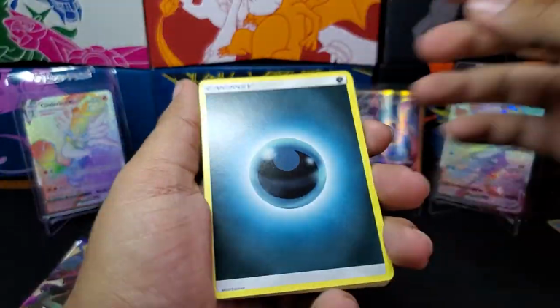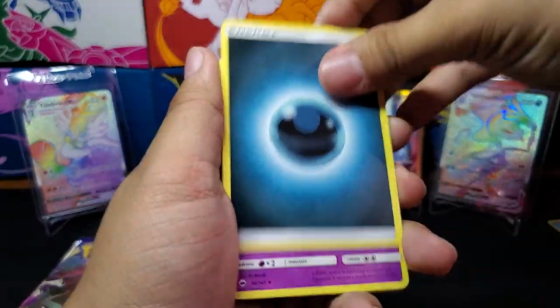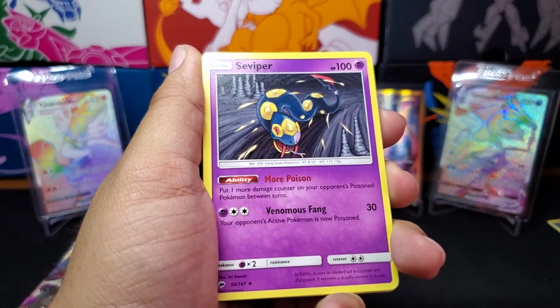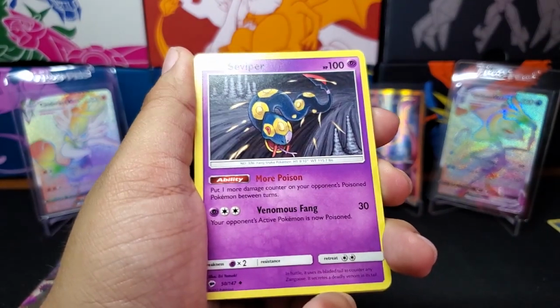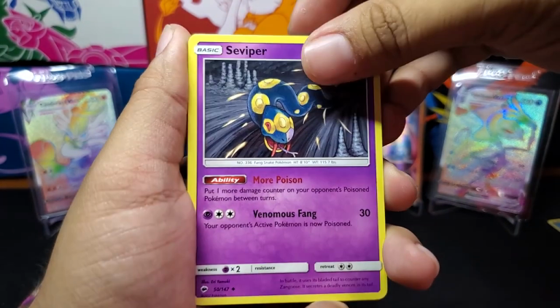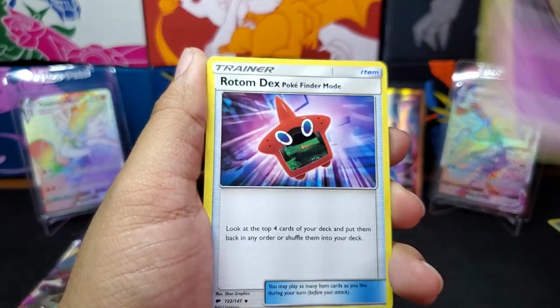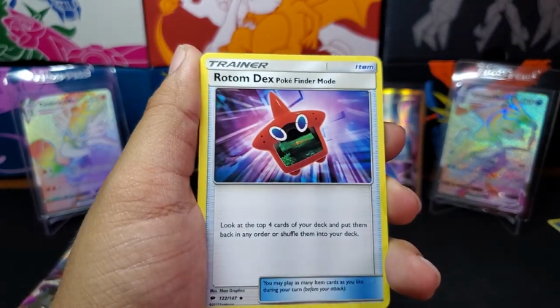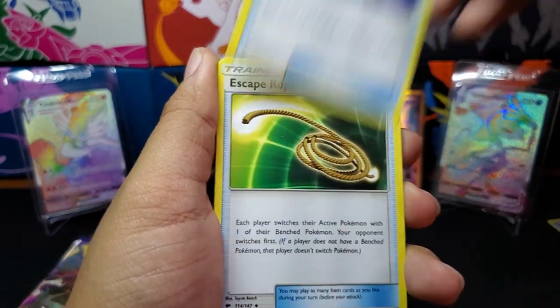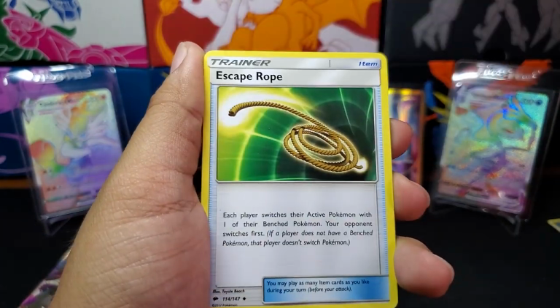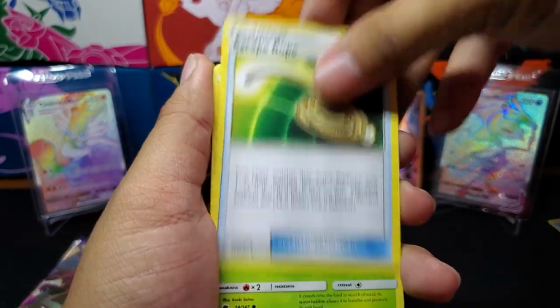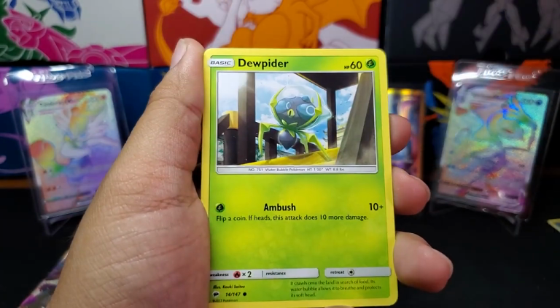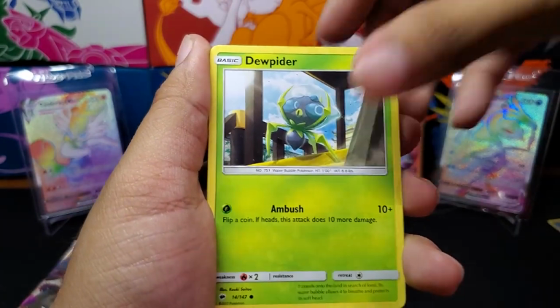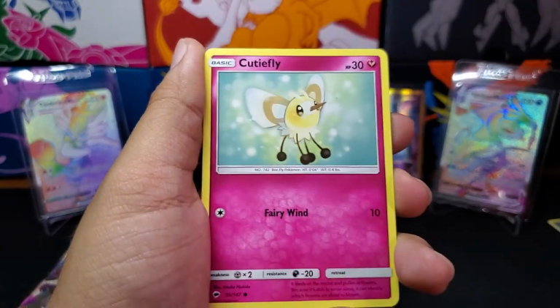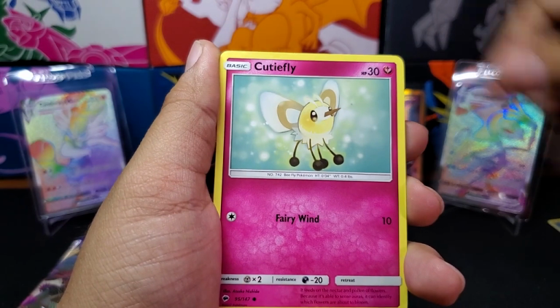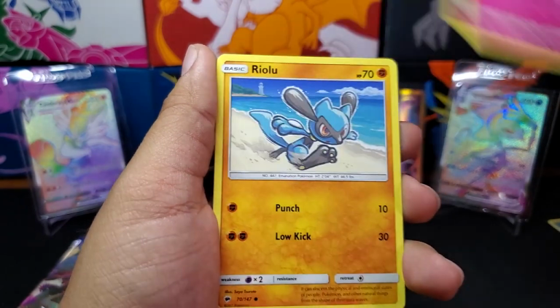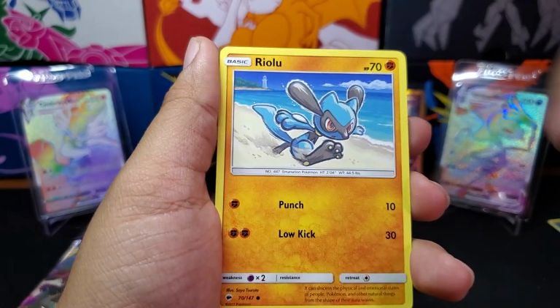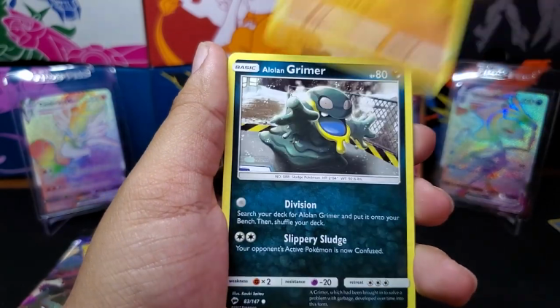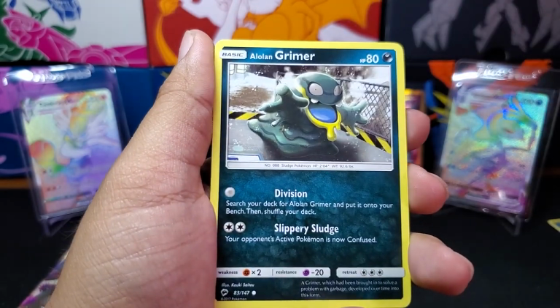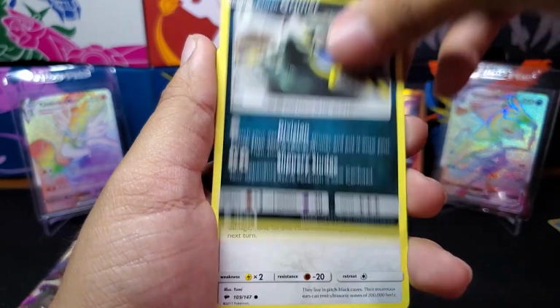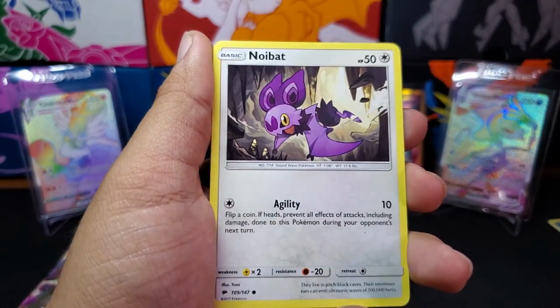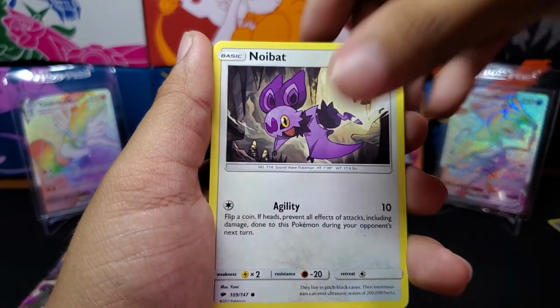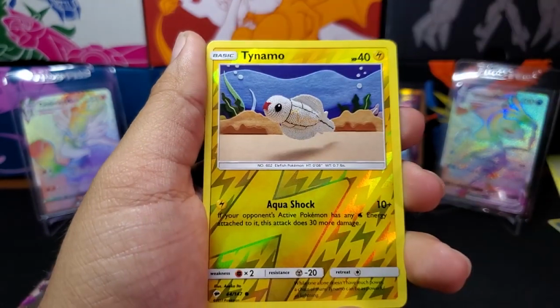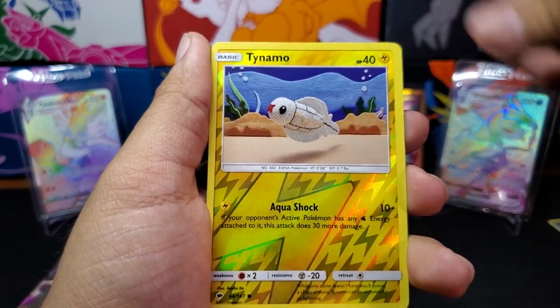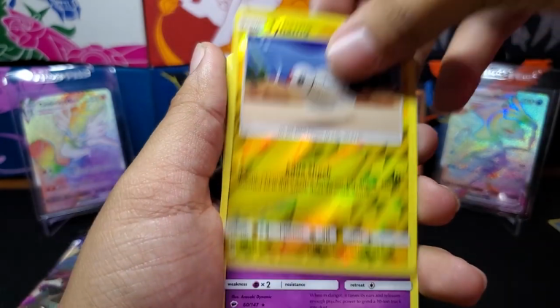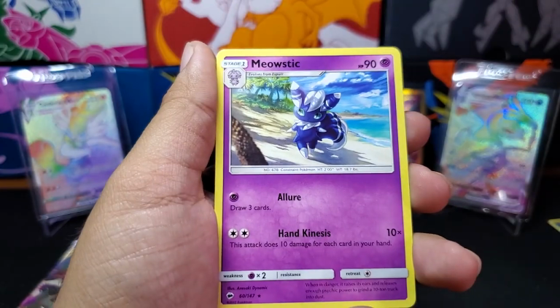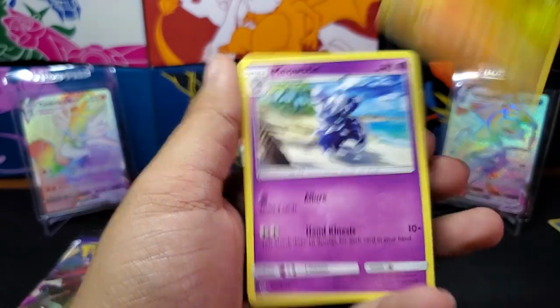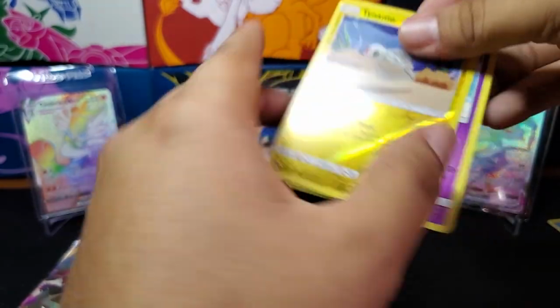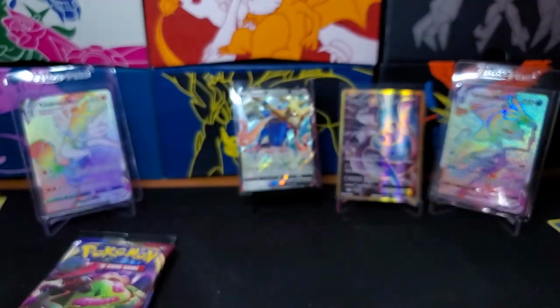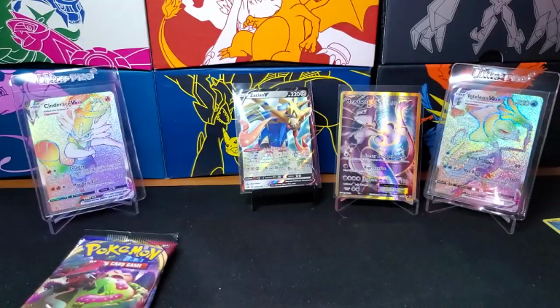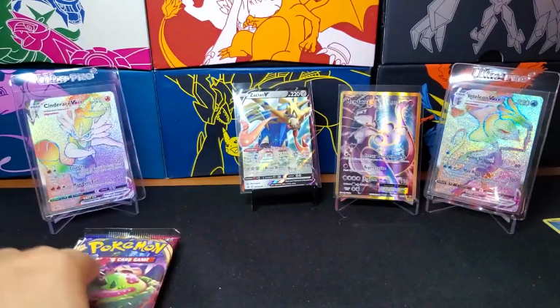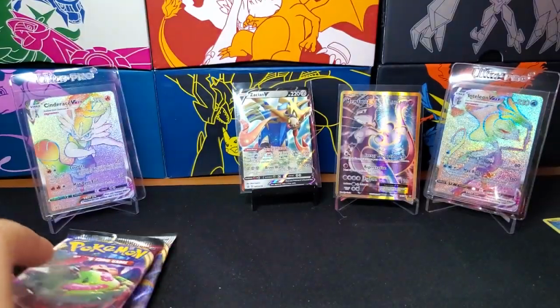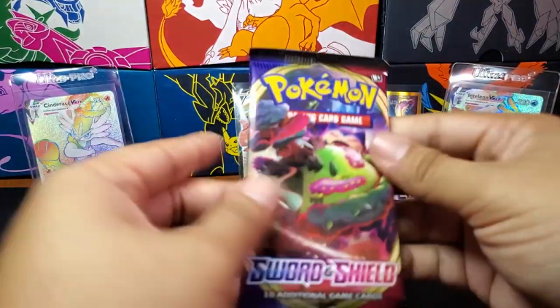We have Darkness Energy, Subviper, Rotom Dex, Escape Rope, Dewpider, Cutiefly, Riolu, Glowgrimer, Noibat, Dynamo, and a Meowstic. So no Charizard there.